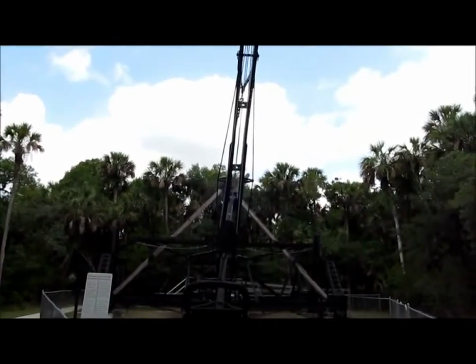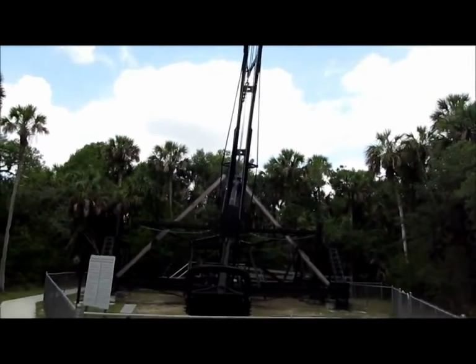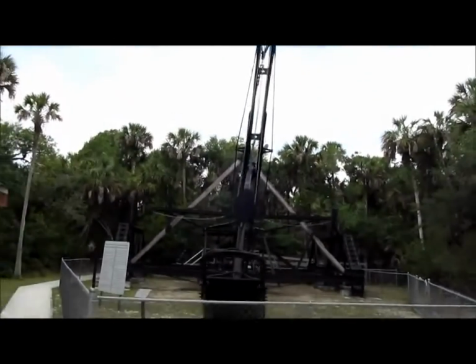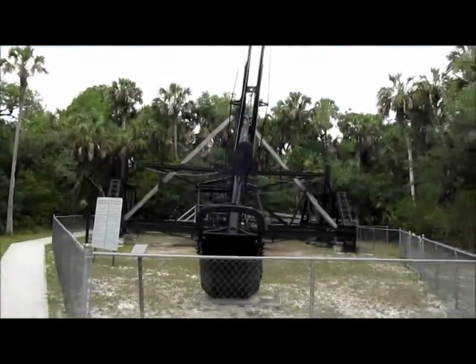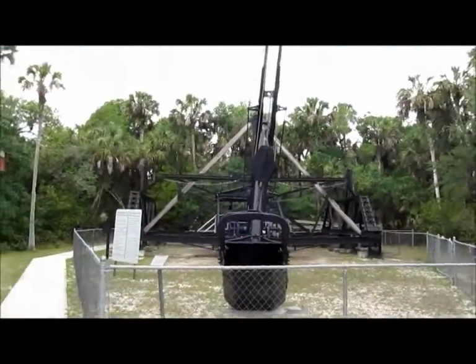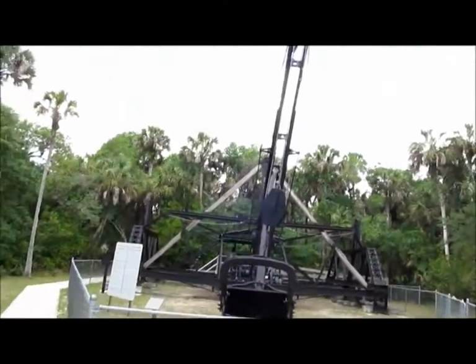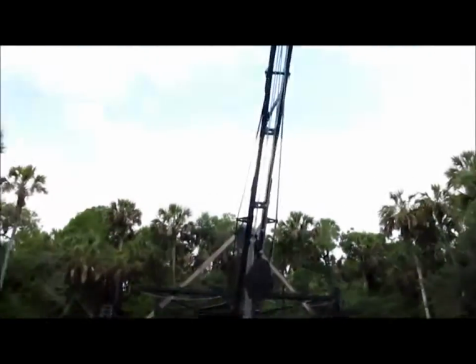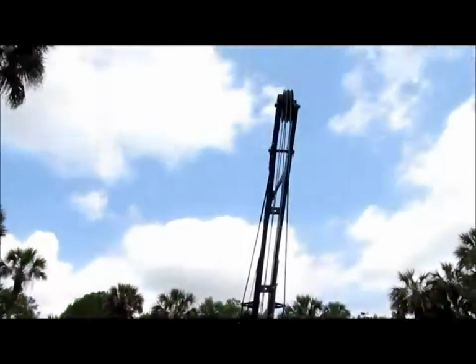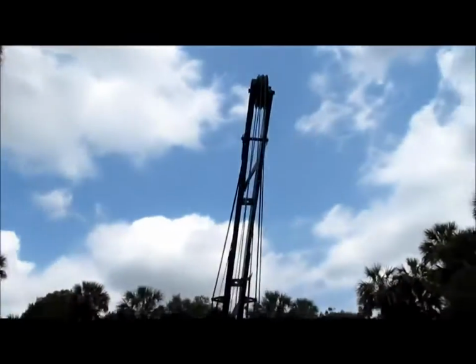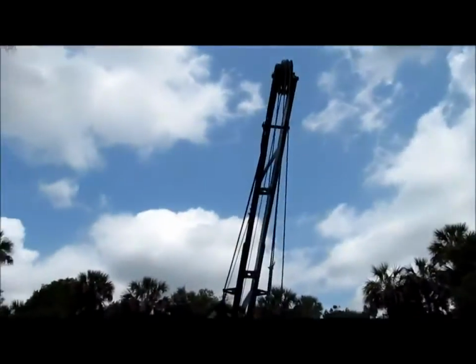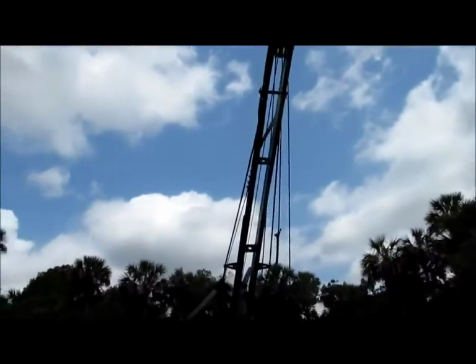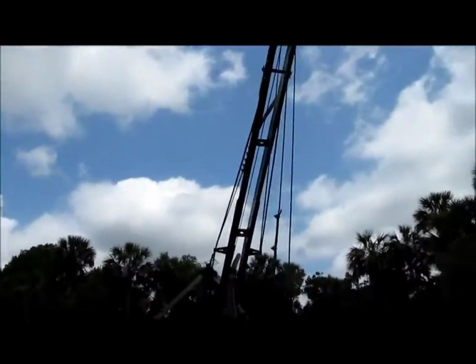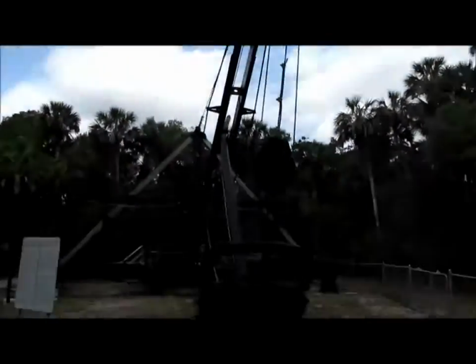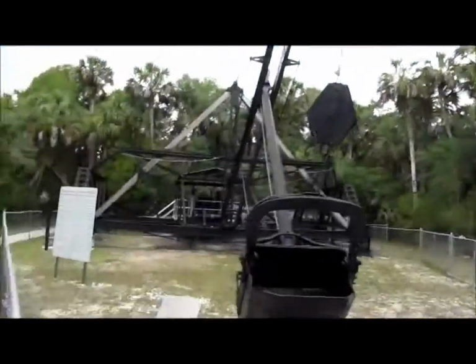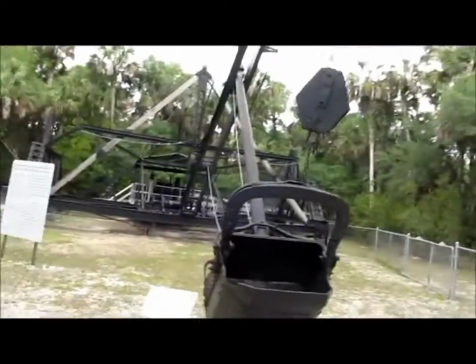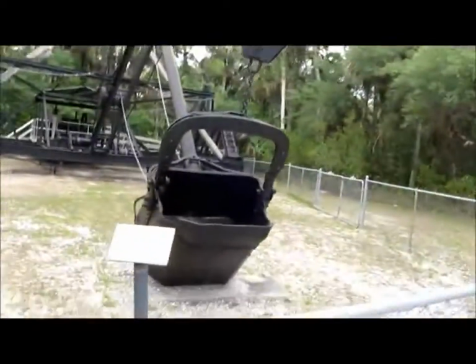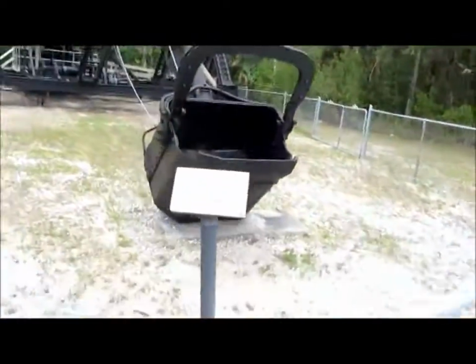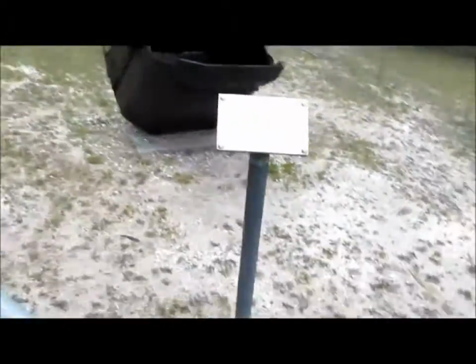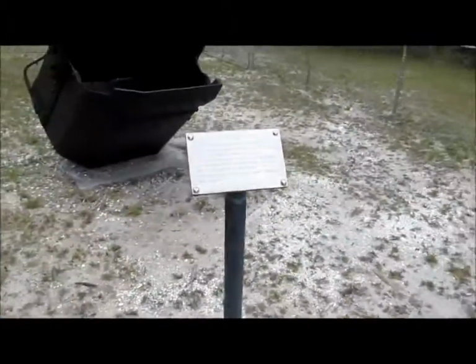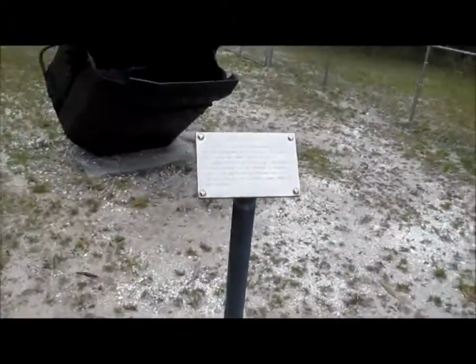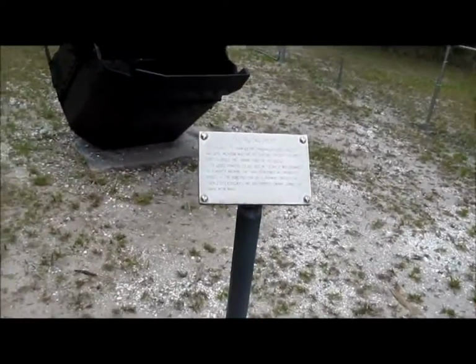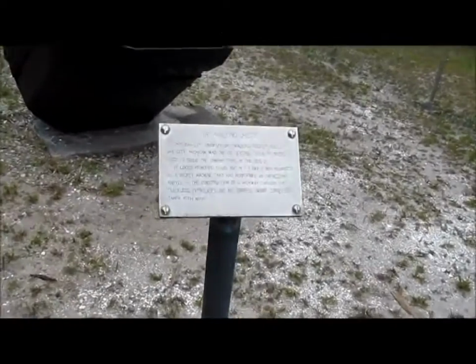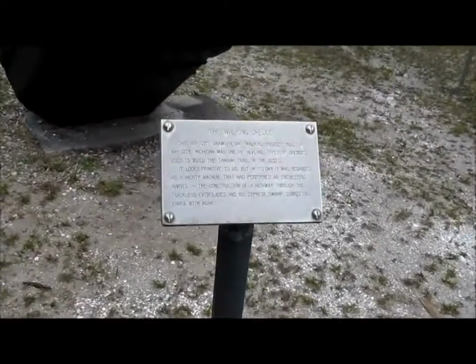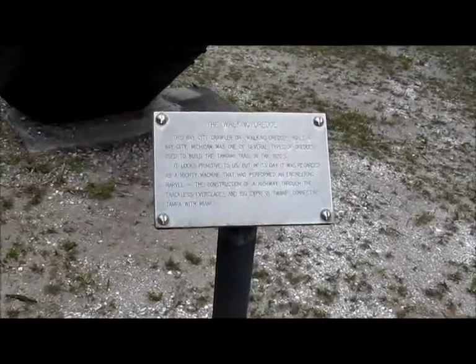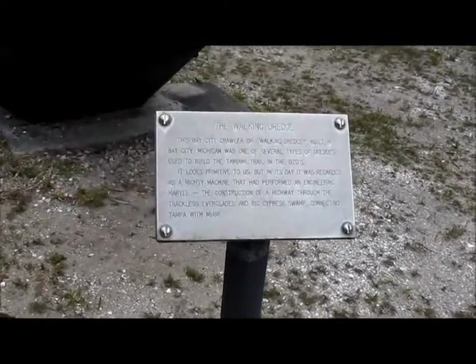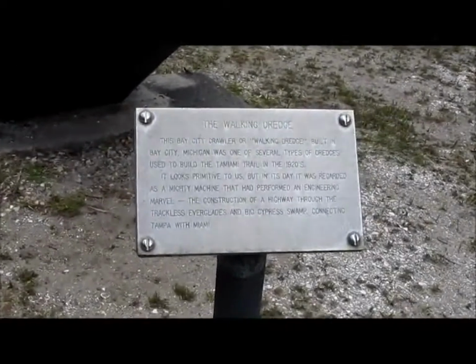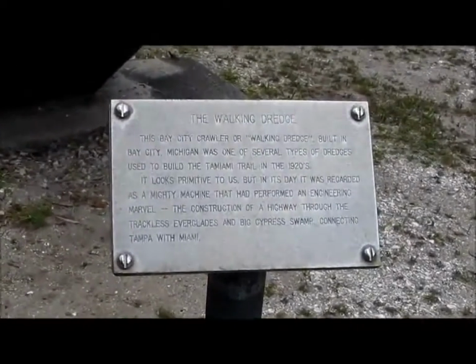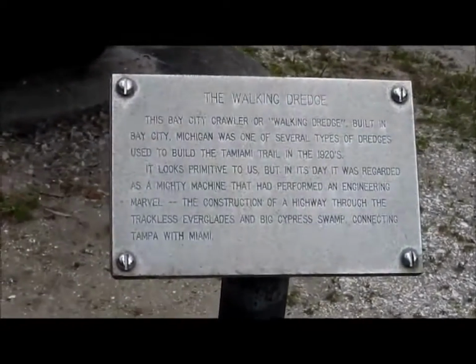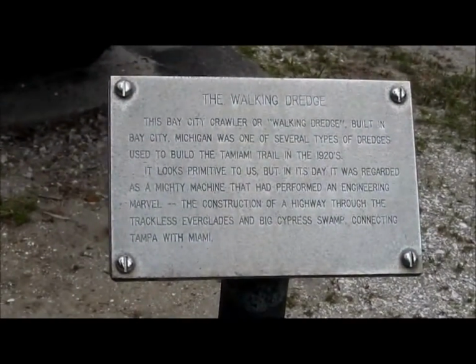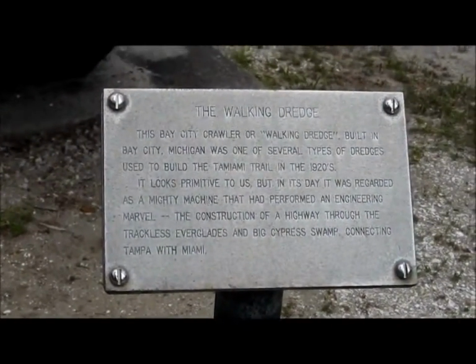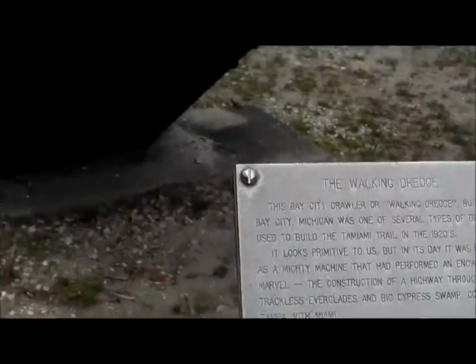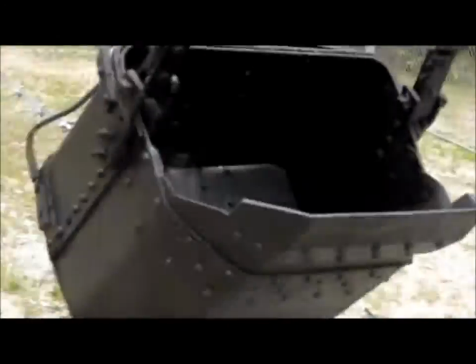And we have the walking dredge. This is actually what they used to connect Miami to Tampa. There's its history — you can screen cap that if you really want.